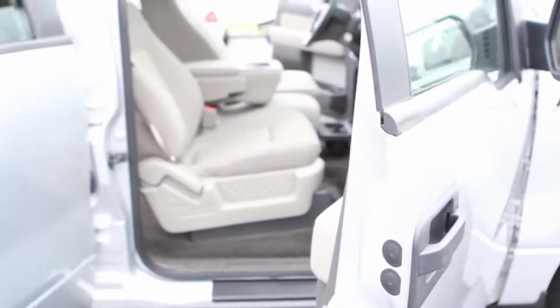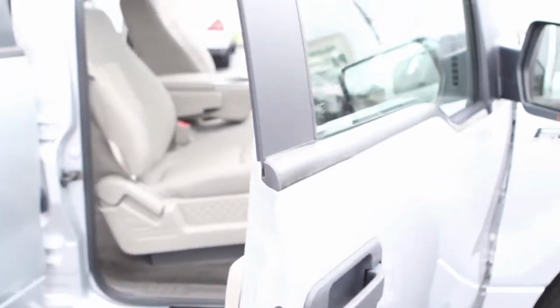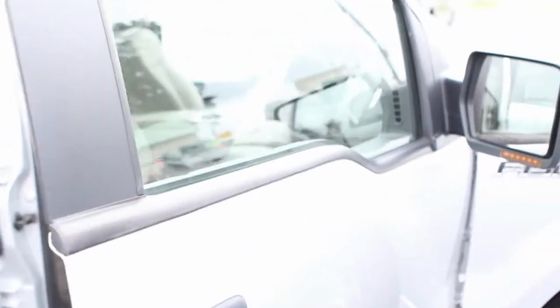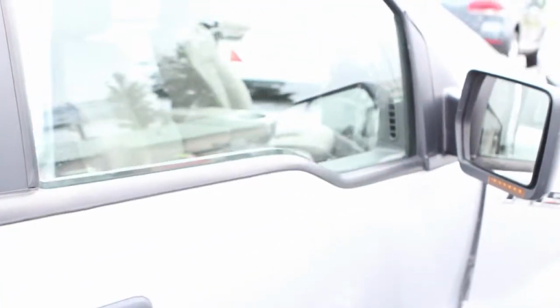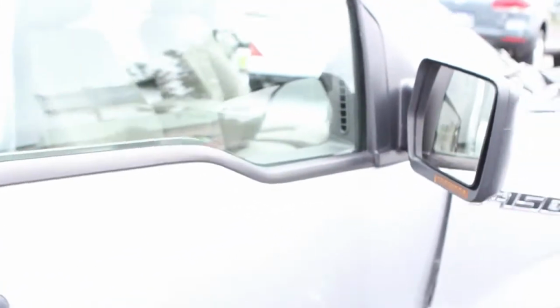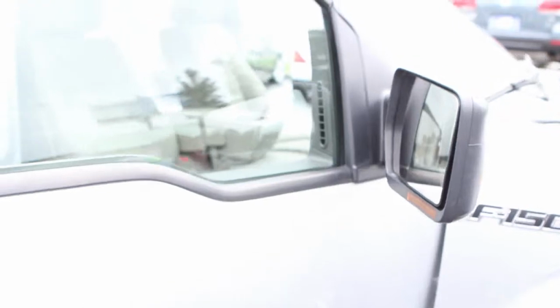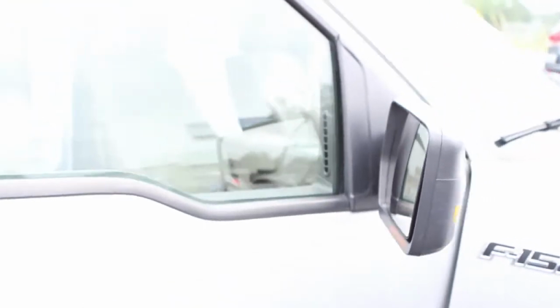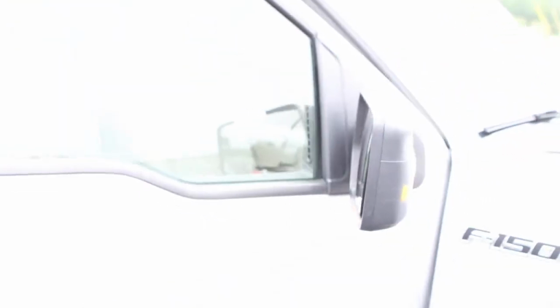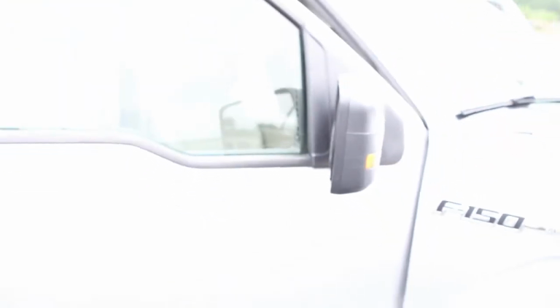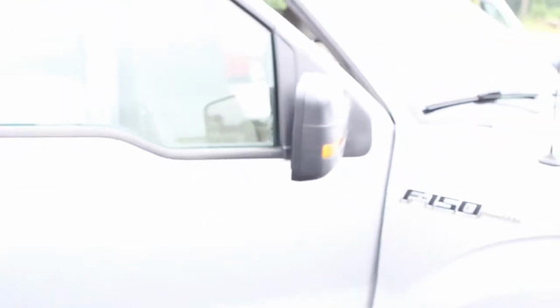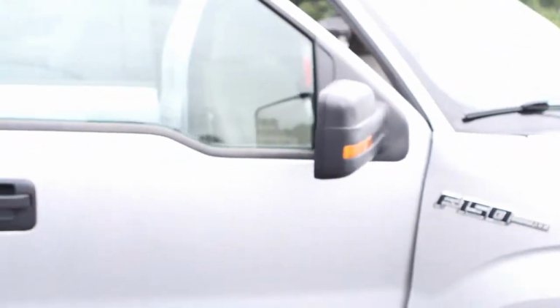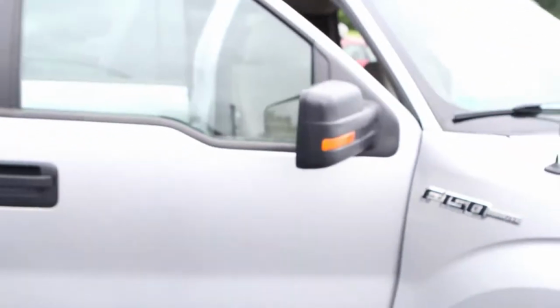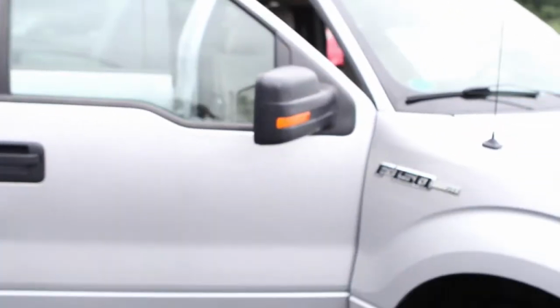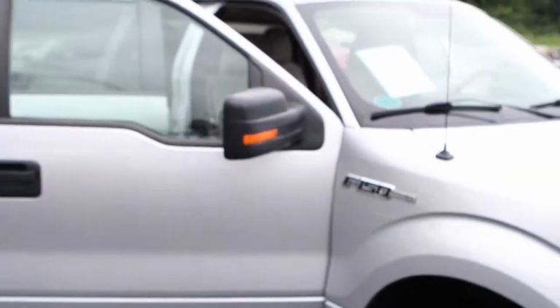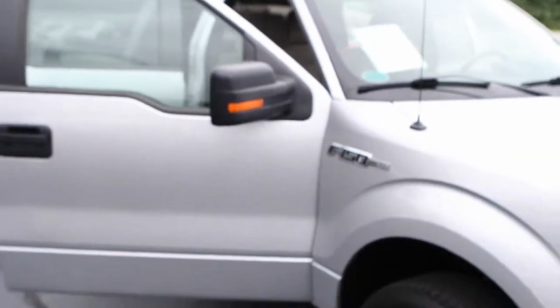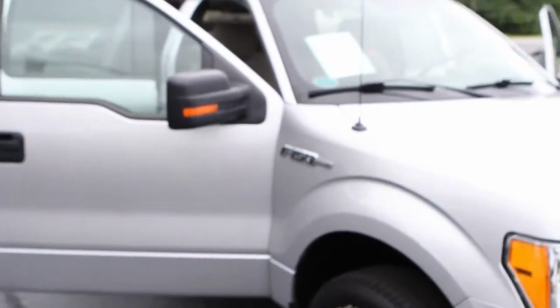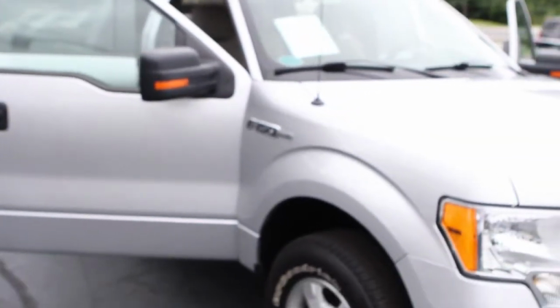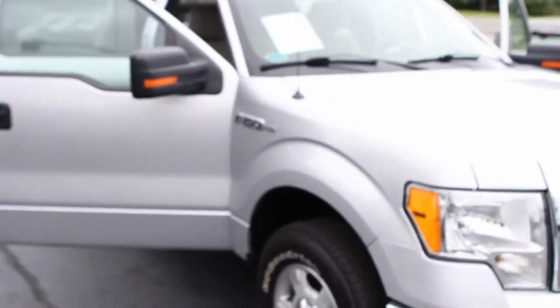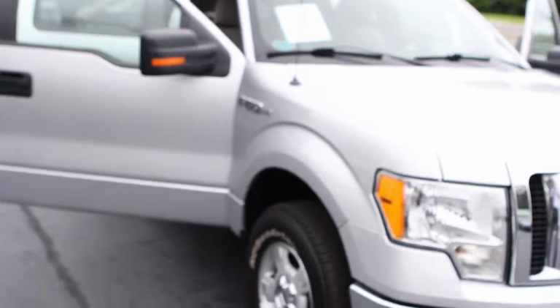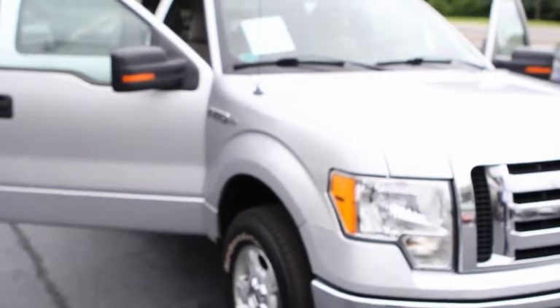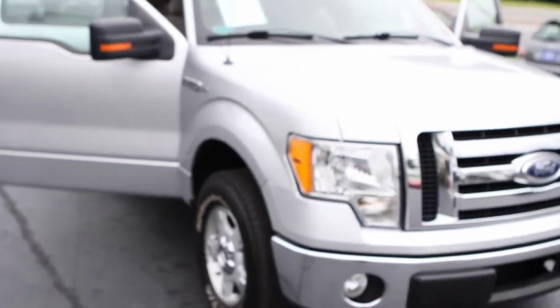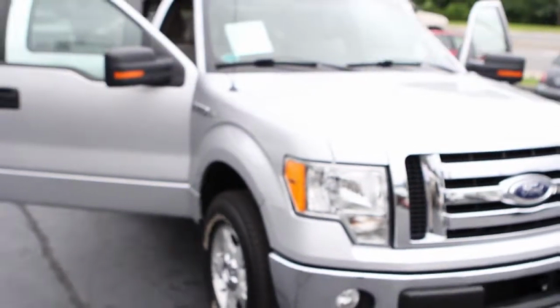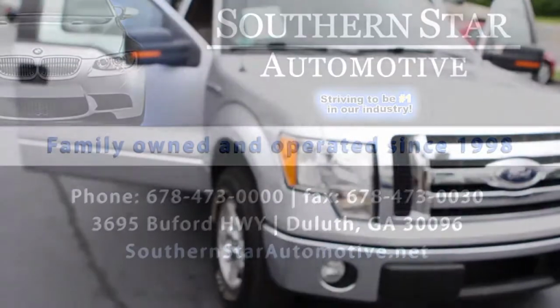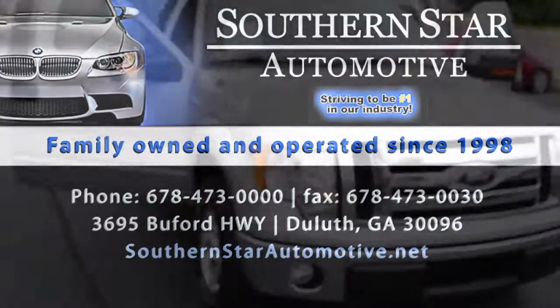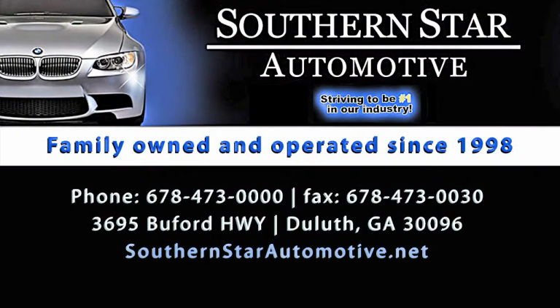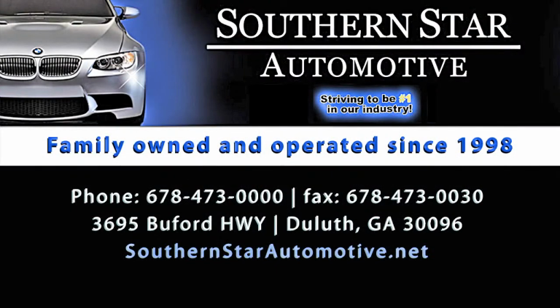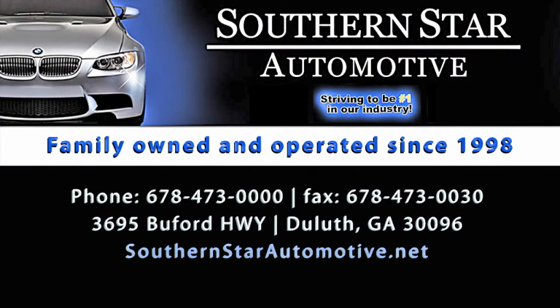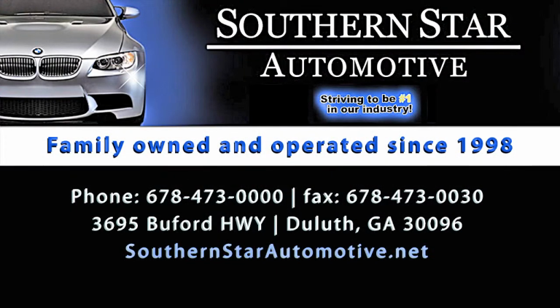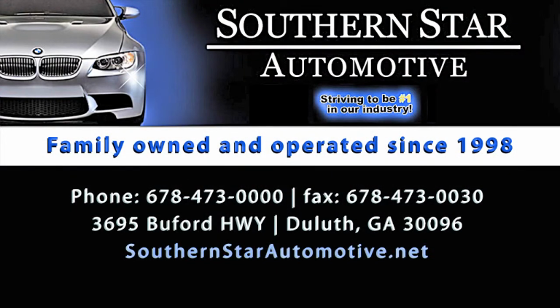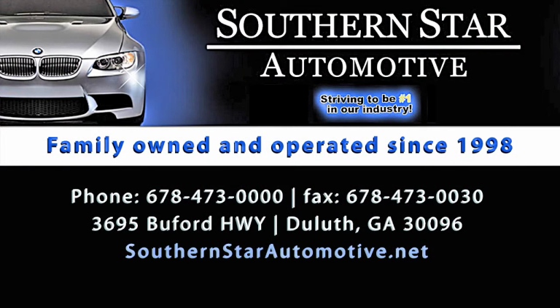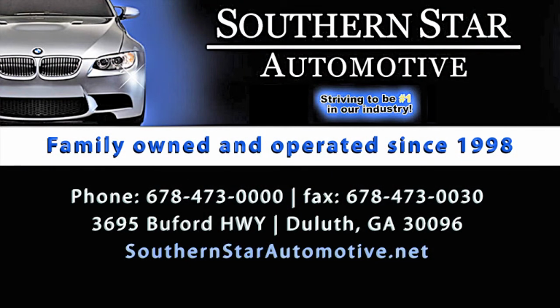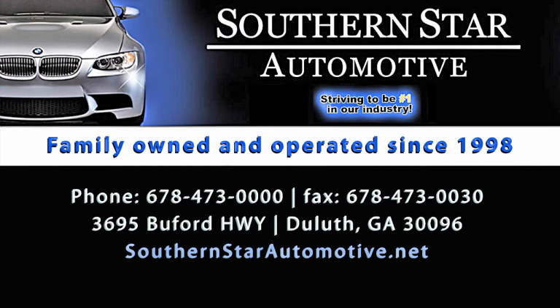You can locate us at southernstar.net and our phone number is 678-473-0000. We're on the corner of Buford Highway and Pleasant Hill. Come out and see us — thanks for looking.